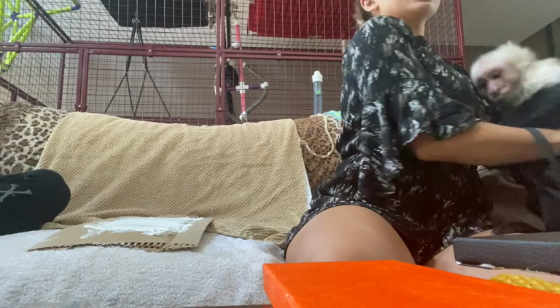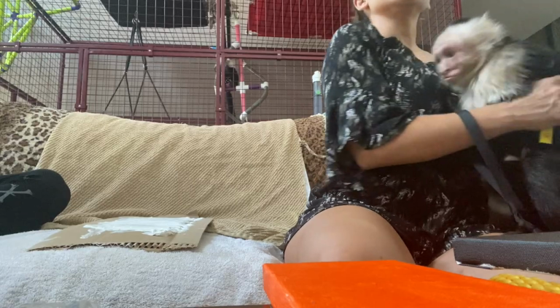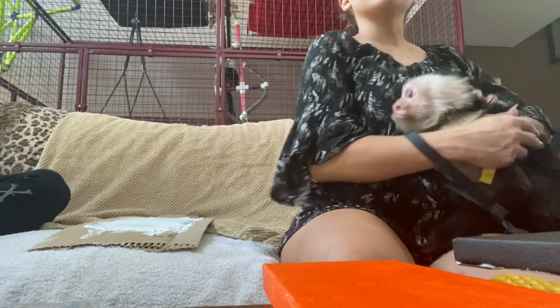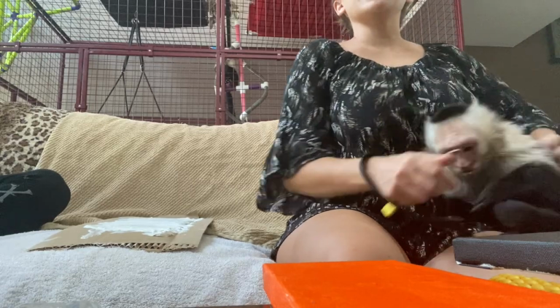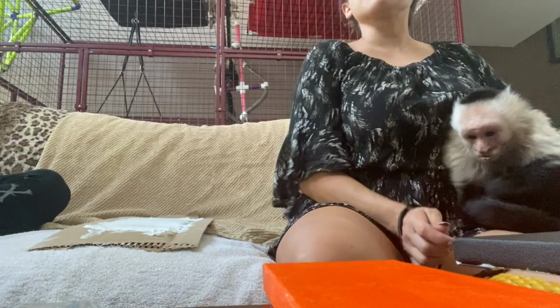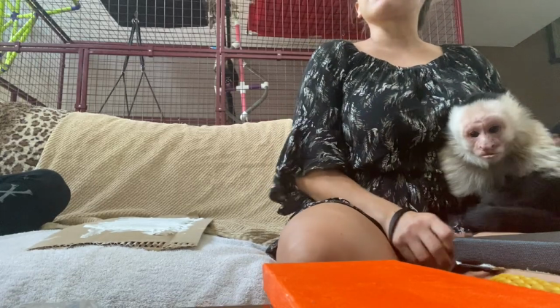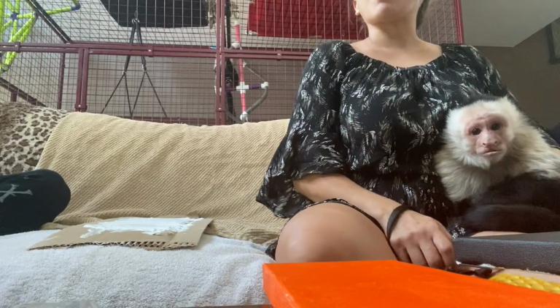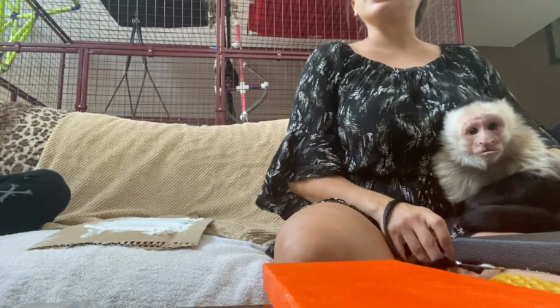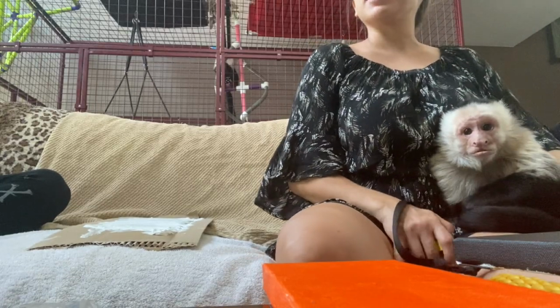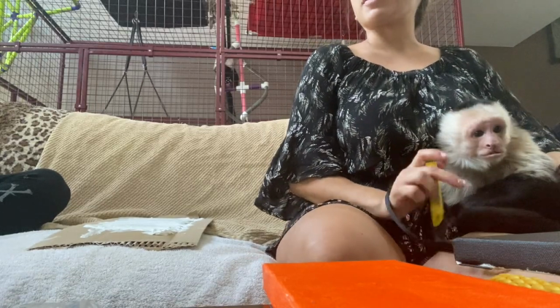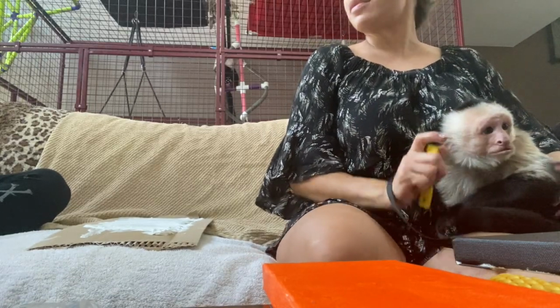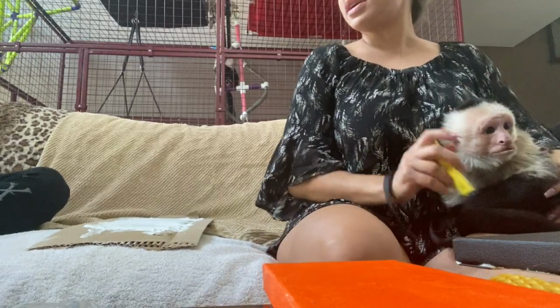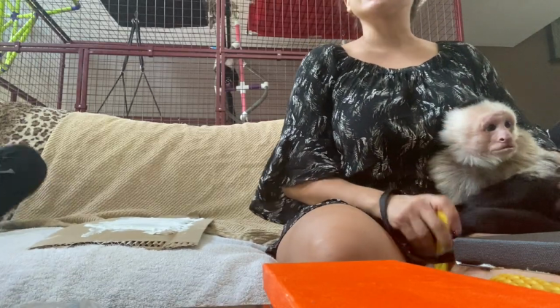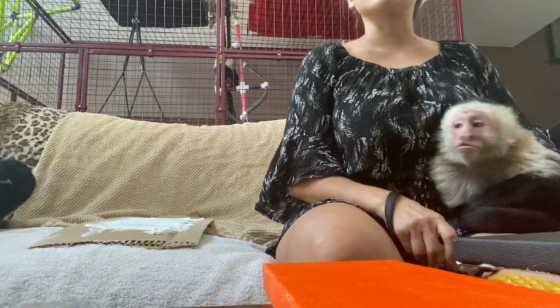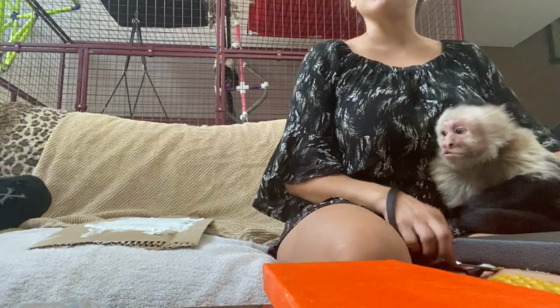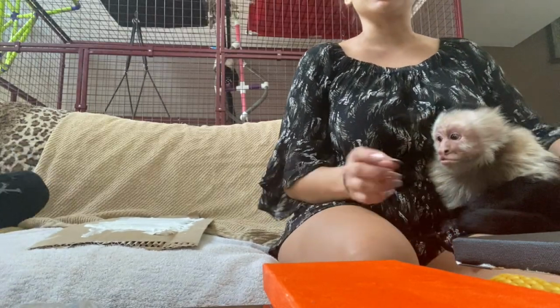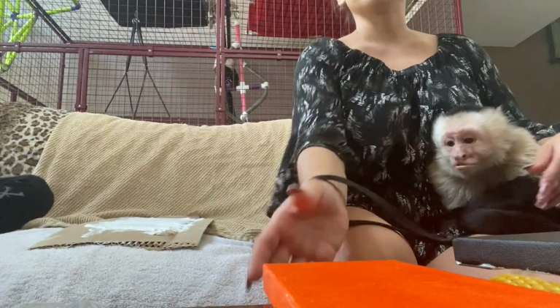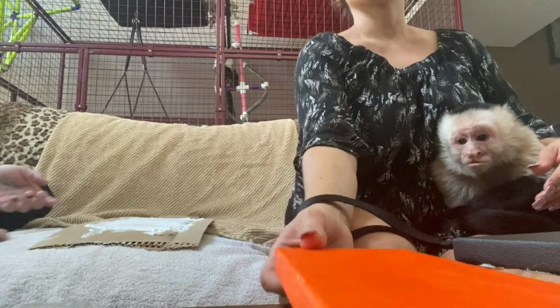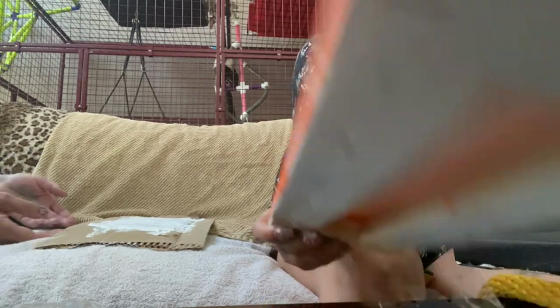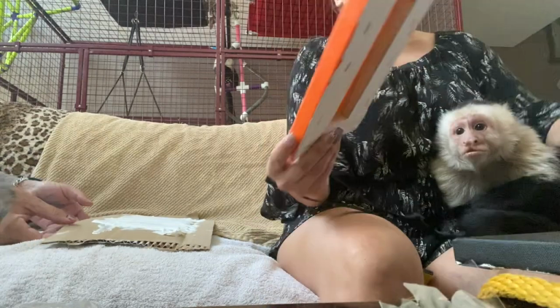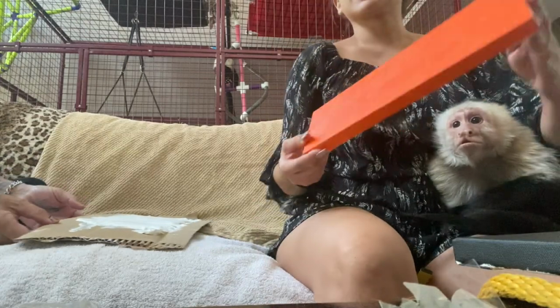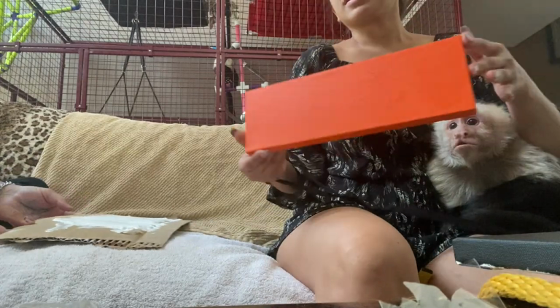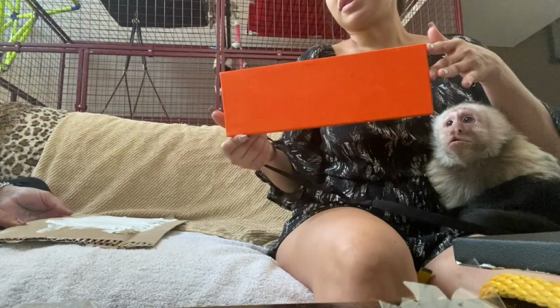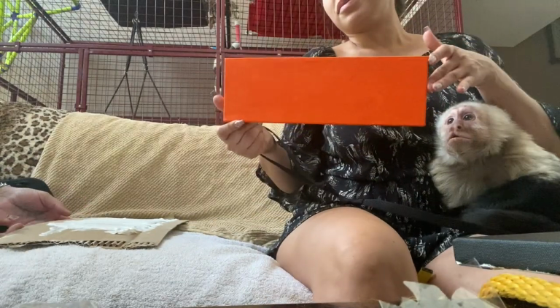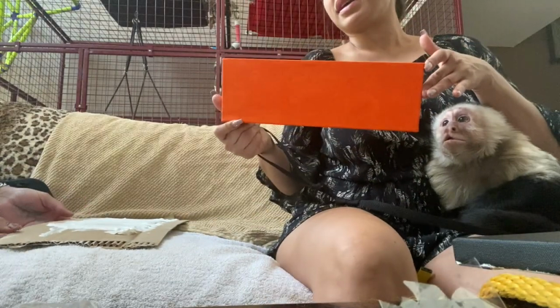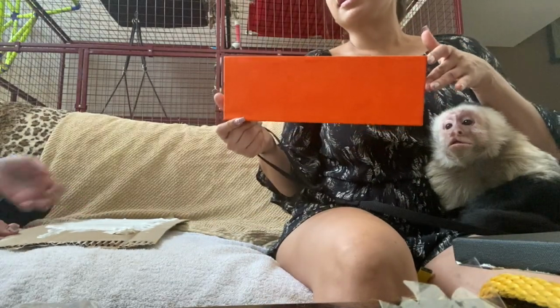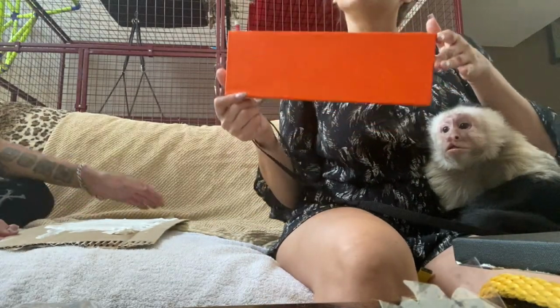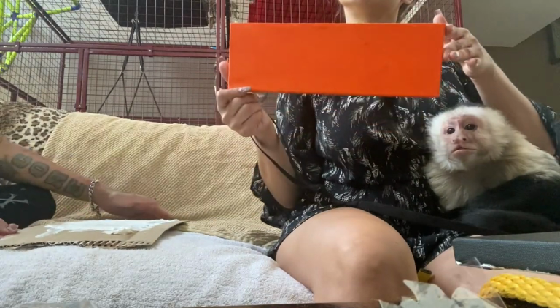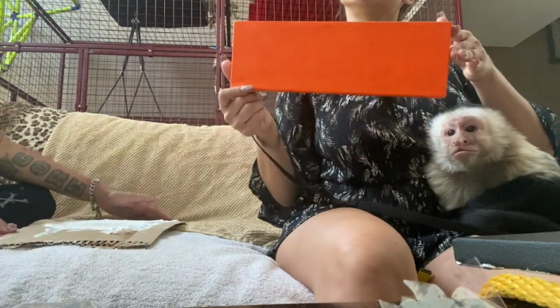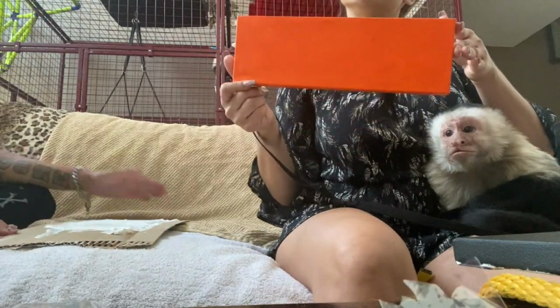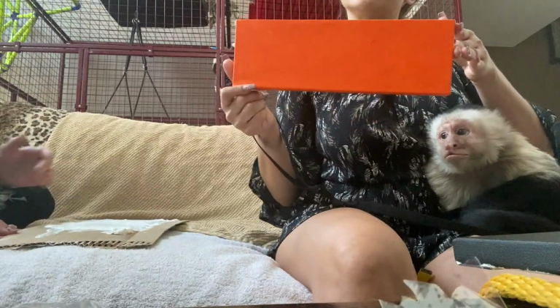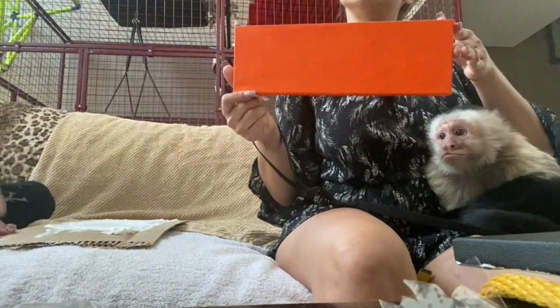Hey guys, so we're going to make something for Halloween with all of the monkeys, and this is going to be super cute. Monkey handprints.